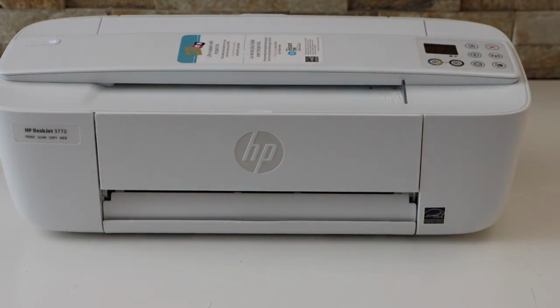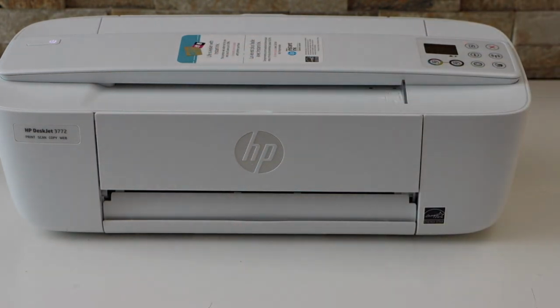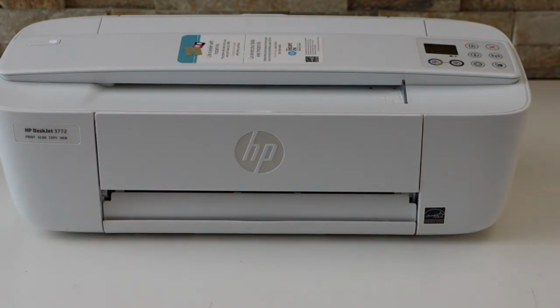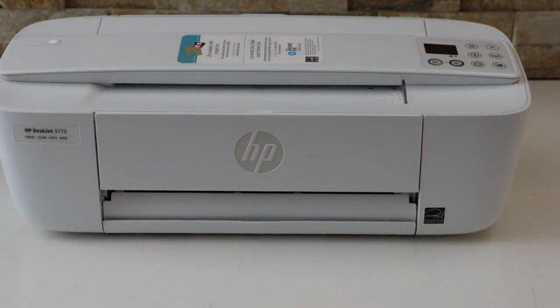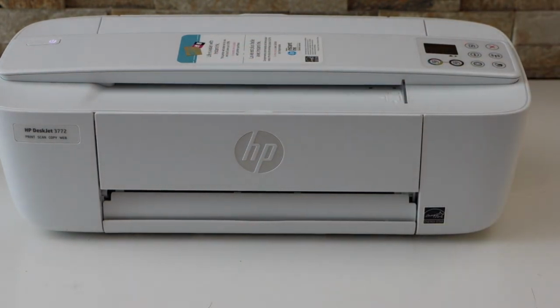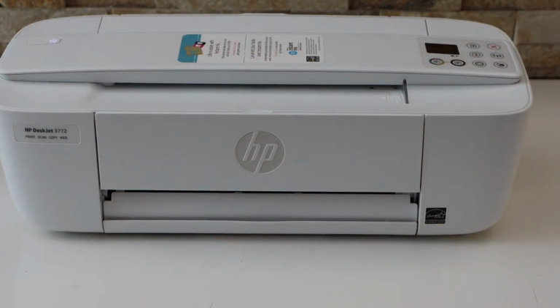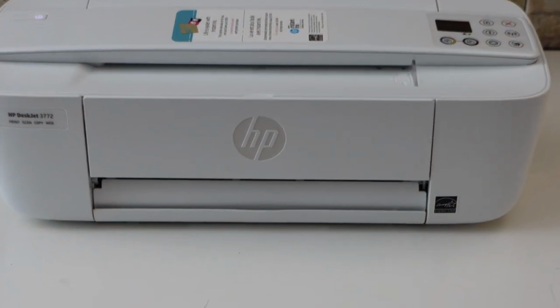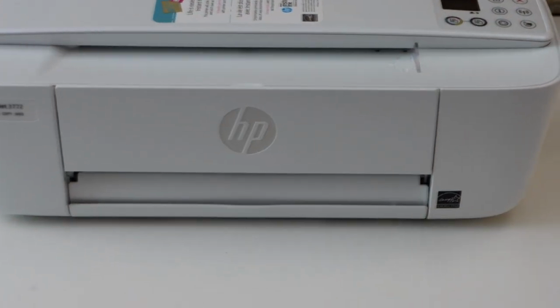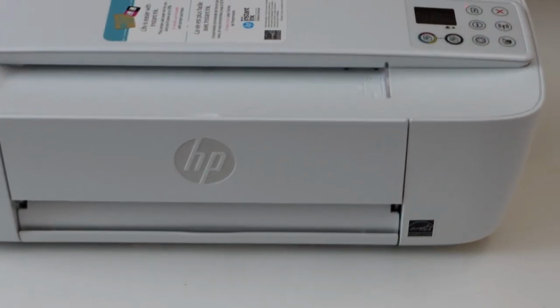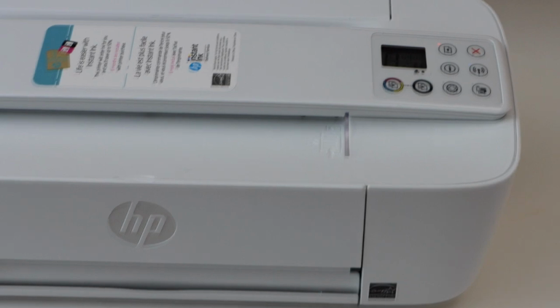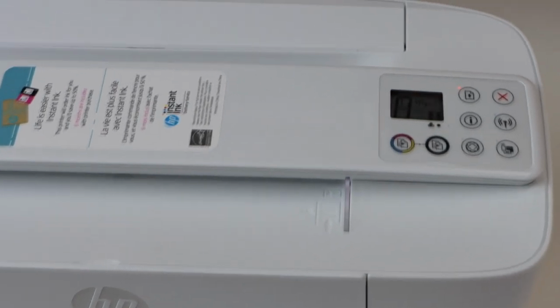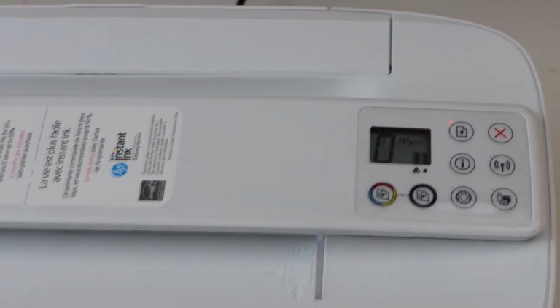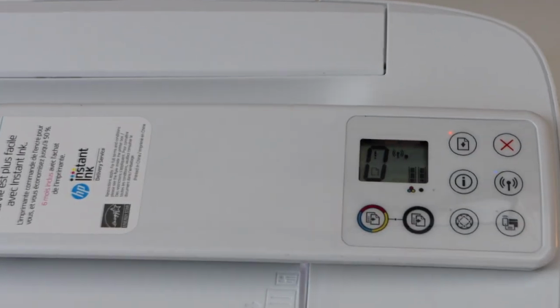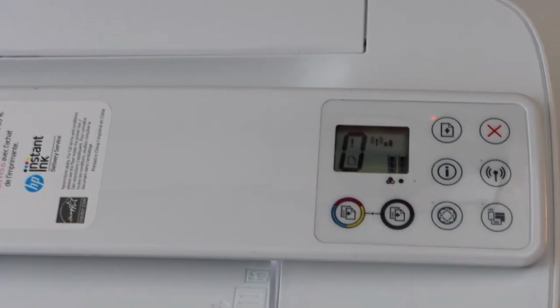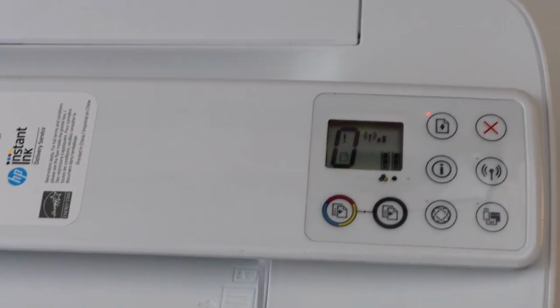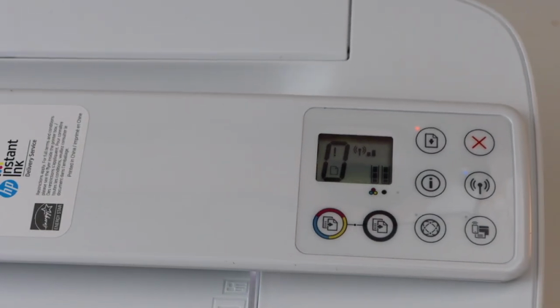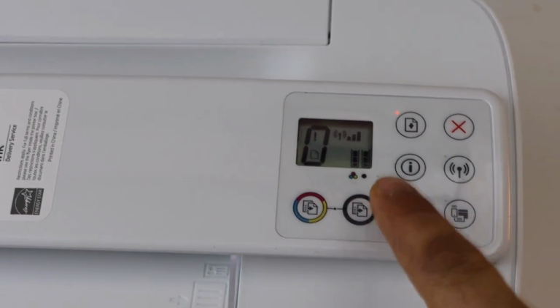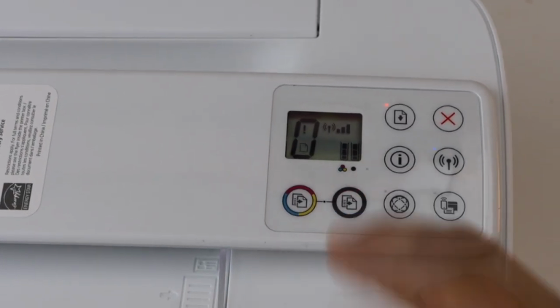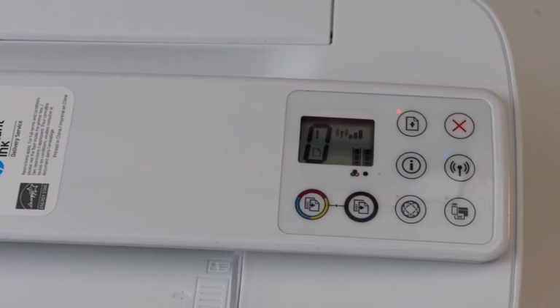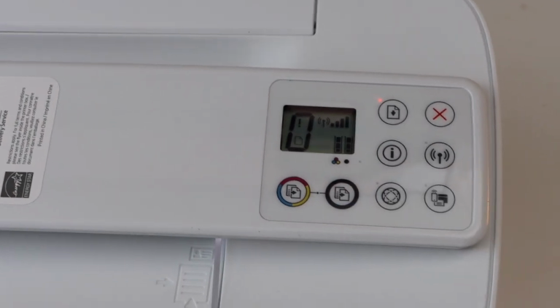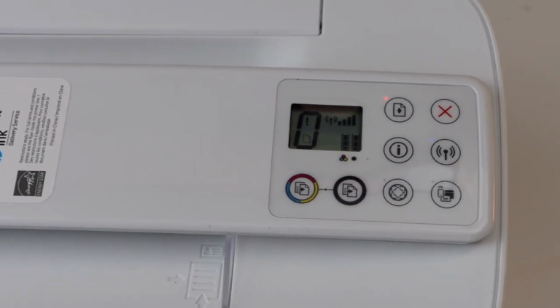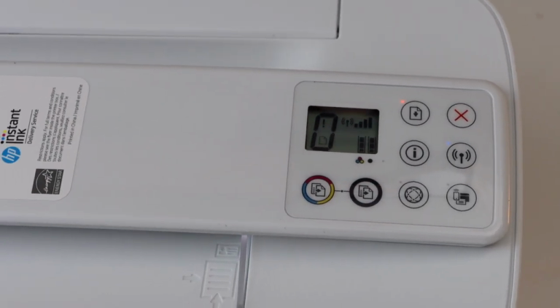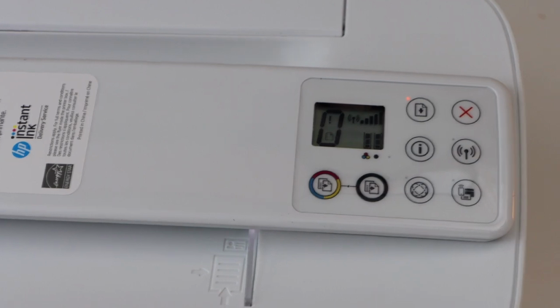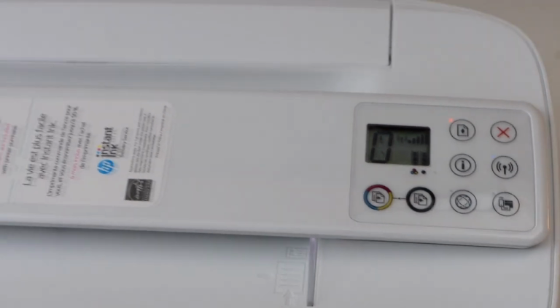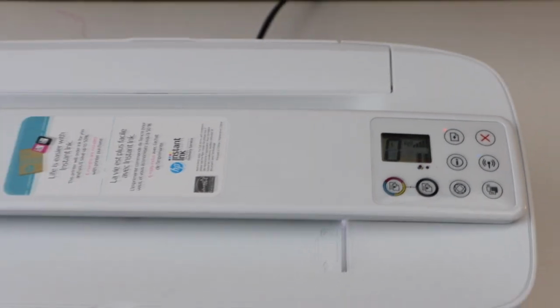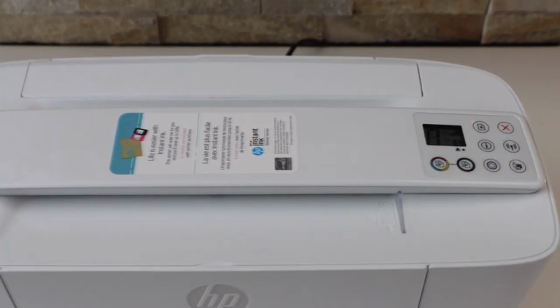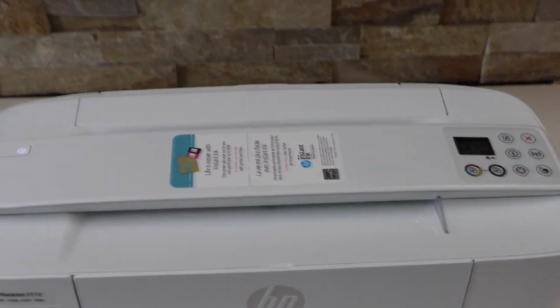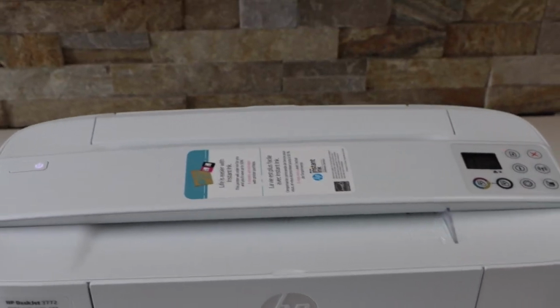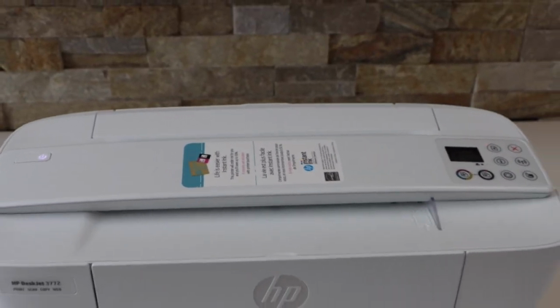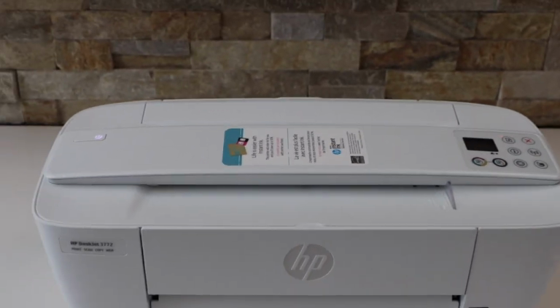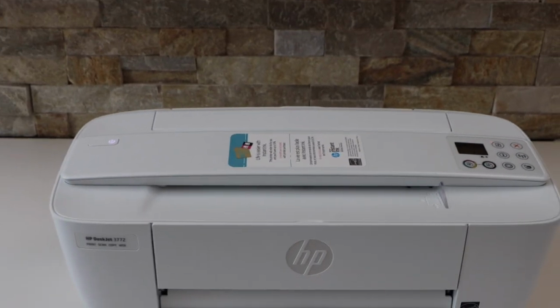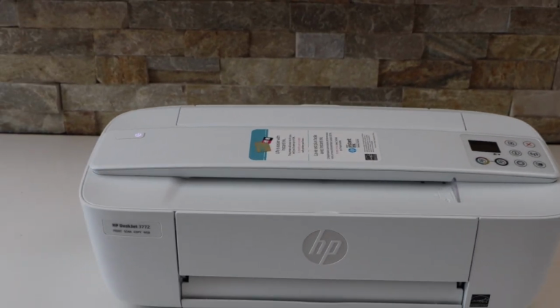We have successfully installed the ink cartridges. You can check on the printer screen — it displays the estimated ink level. Now we can start using it for the copy function.